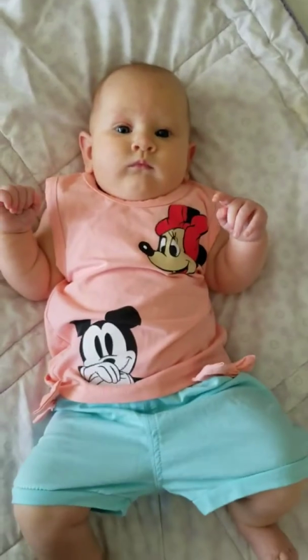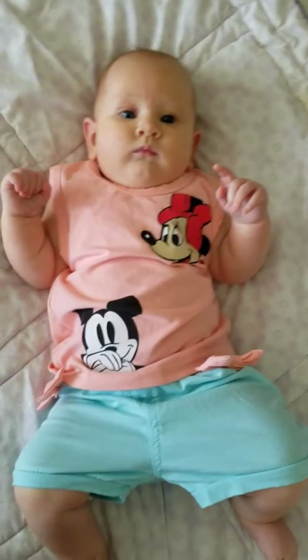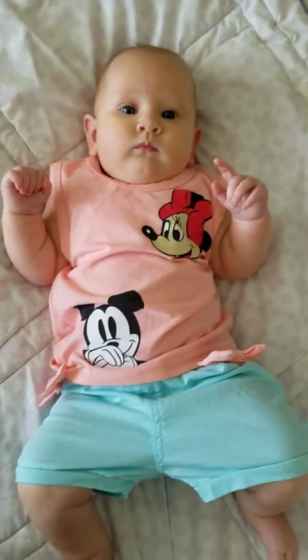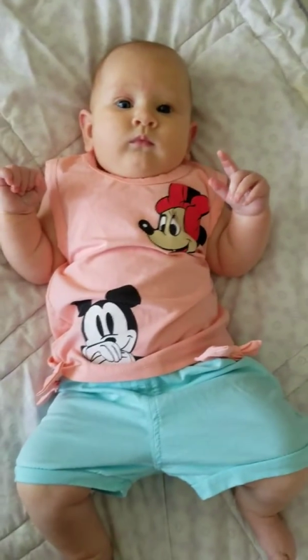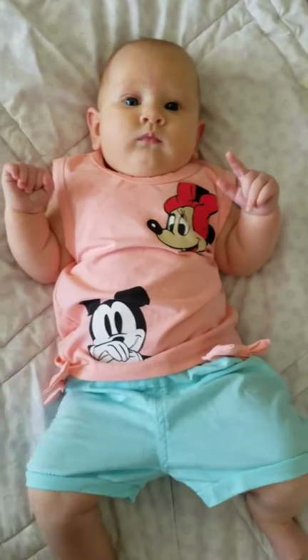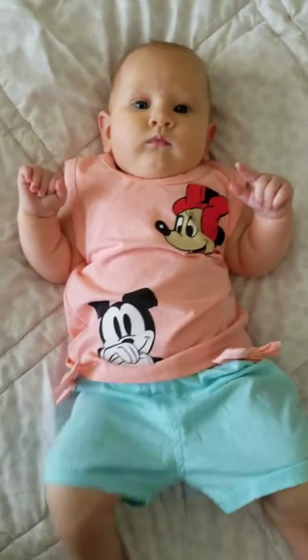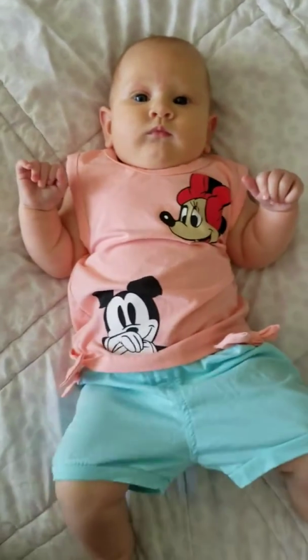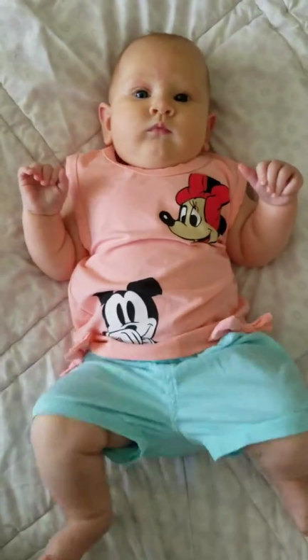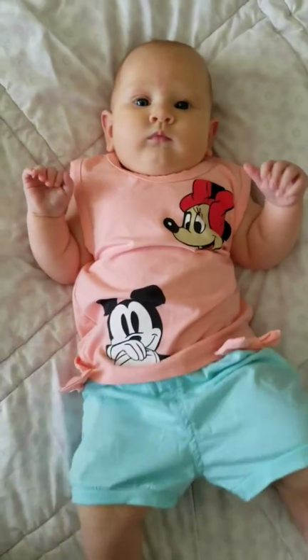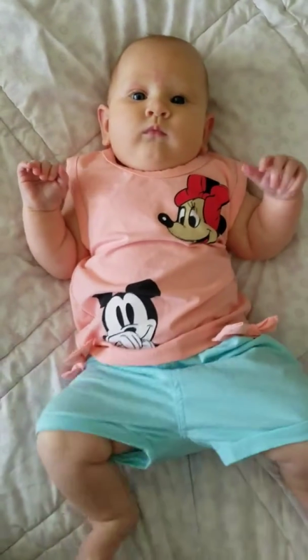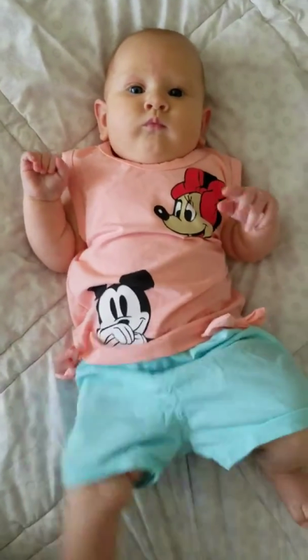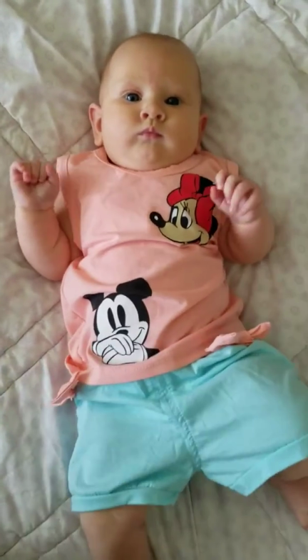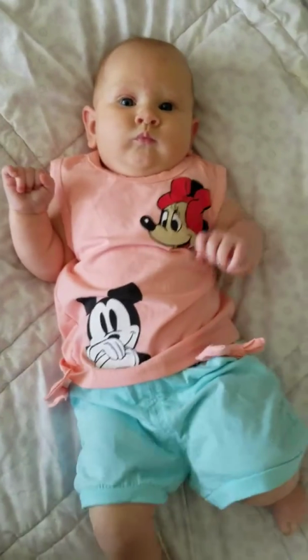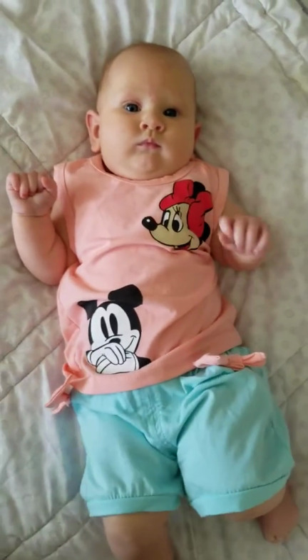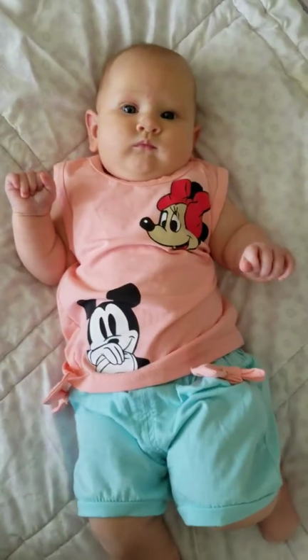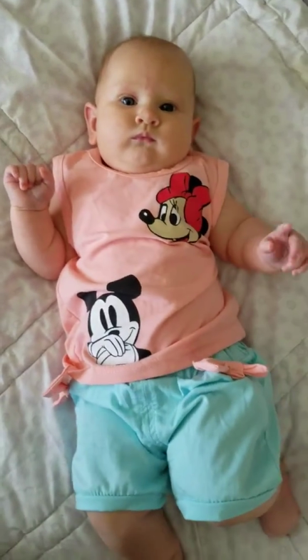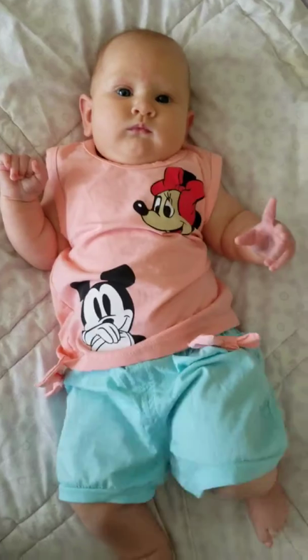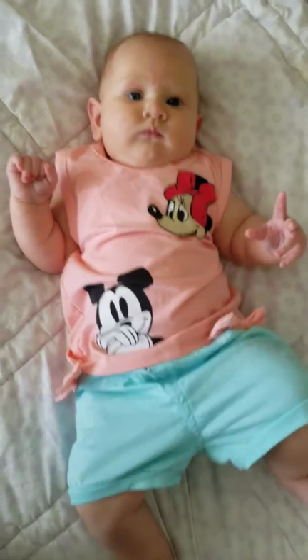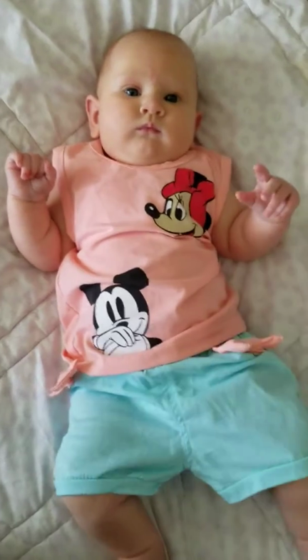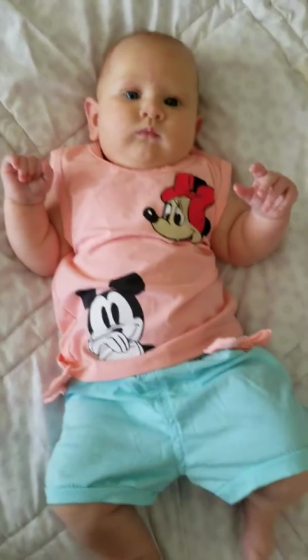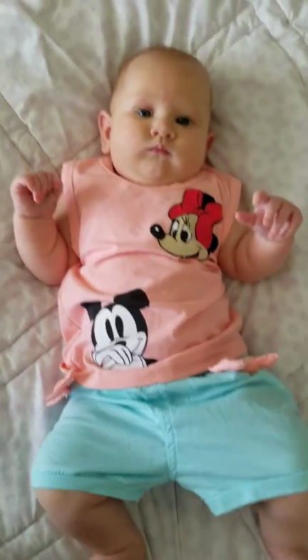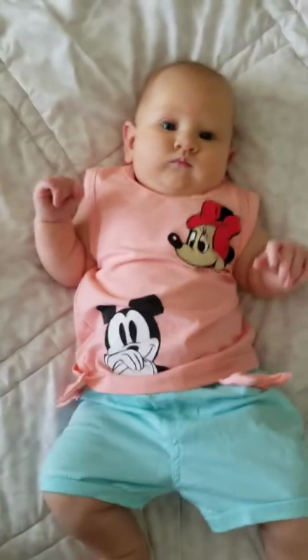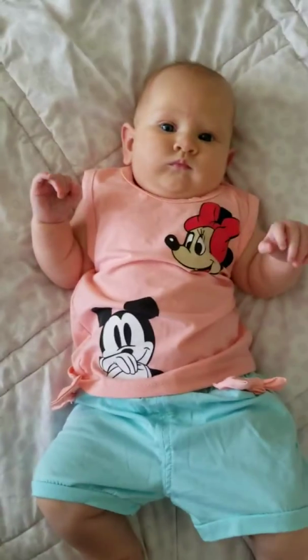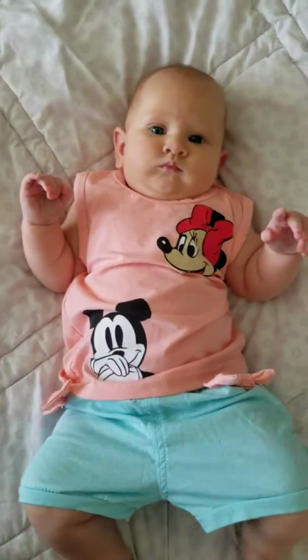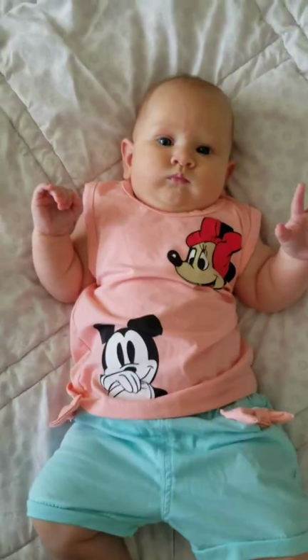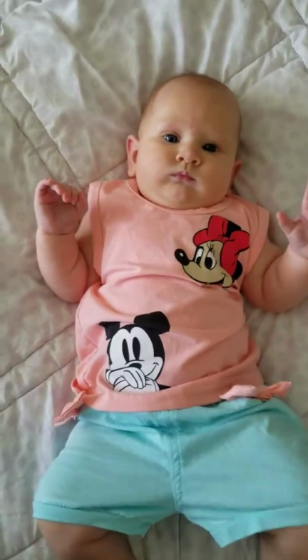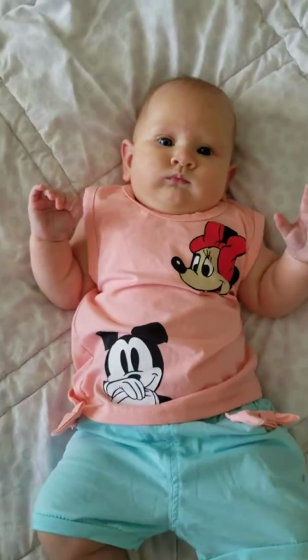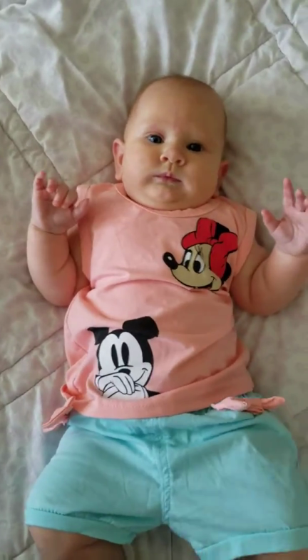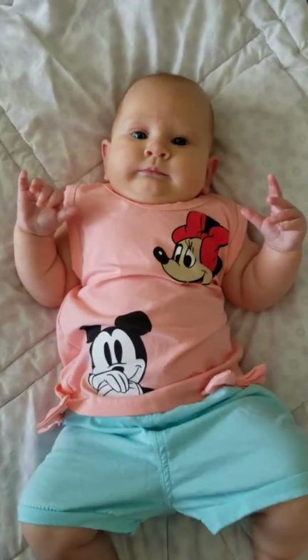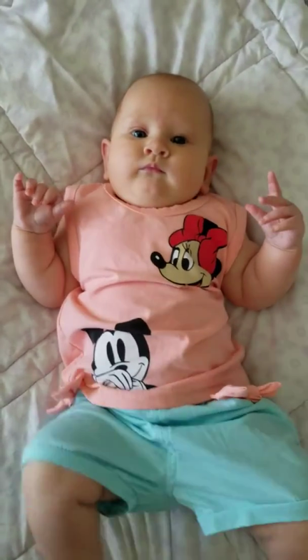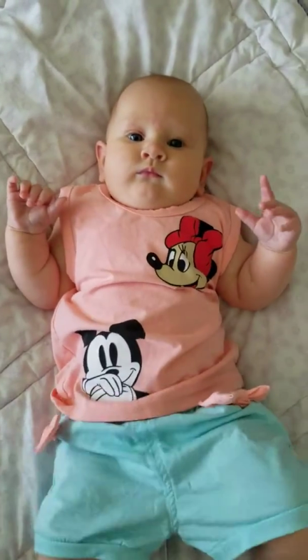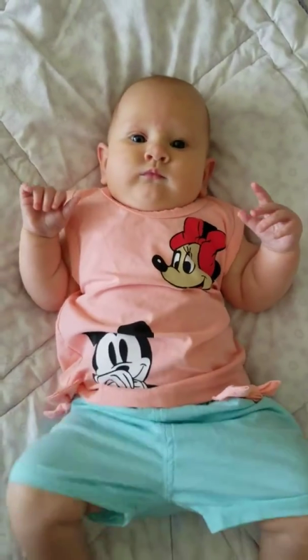Hey everybody, it's Katie, and this is my little girl Lily, and she is helping me out doing this review on this cute little Minnie Mouse Spring outfit.